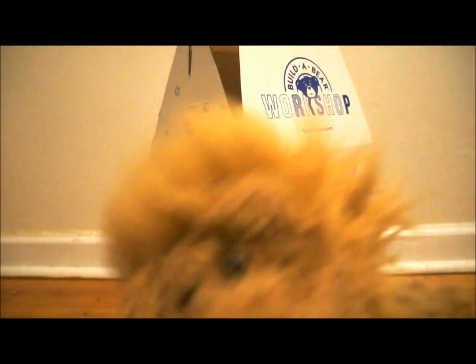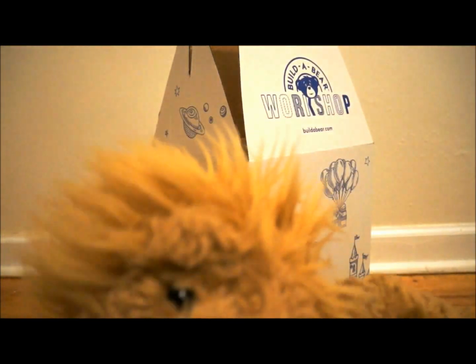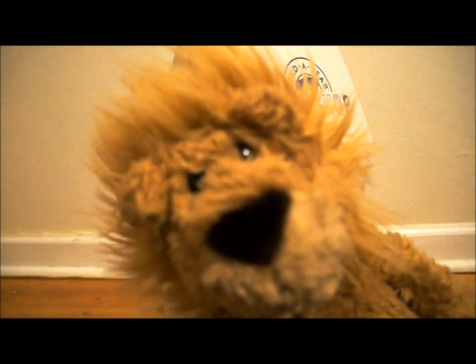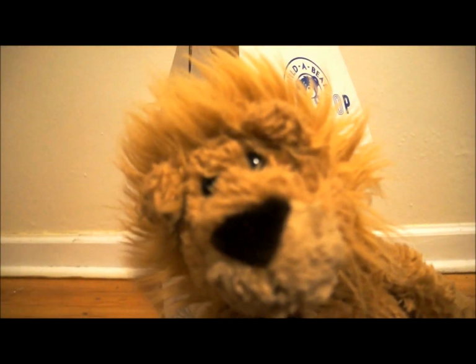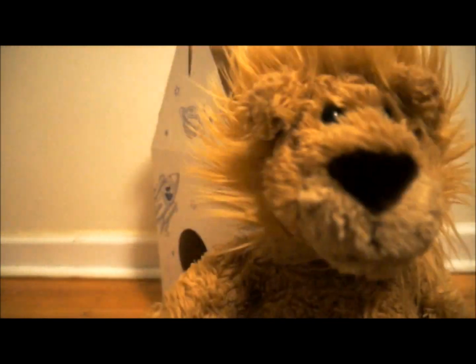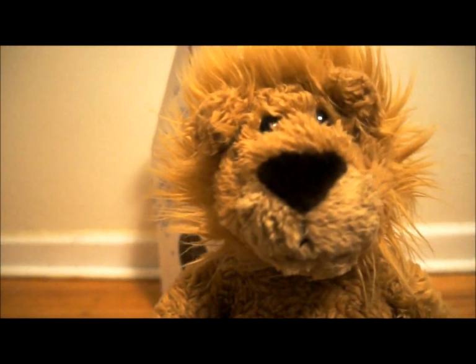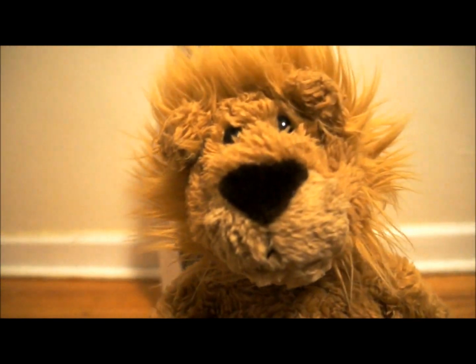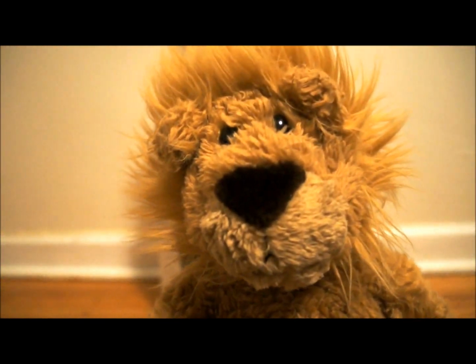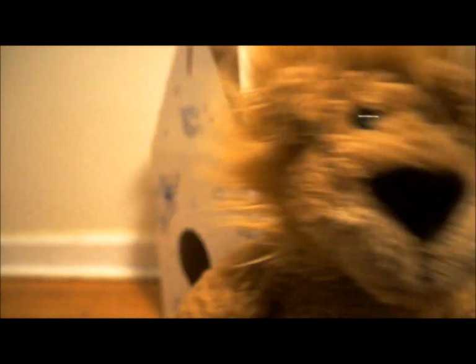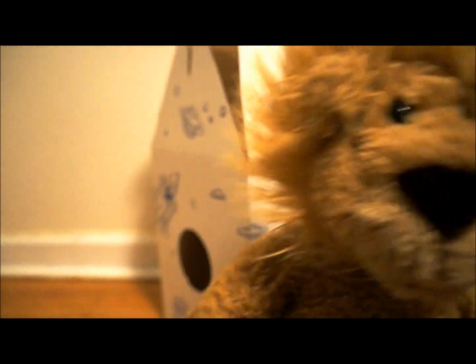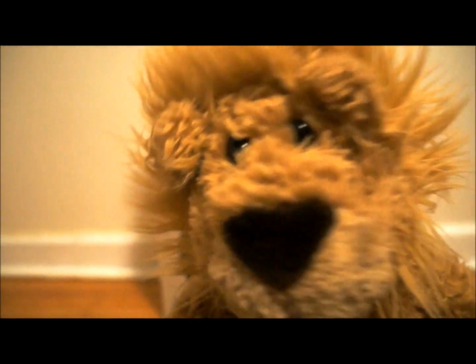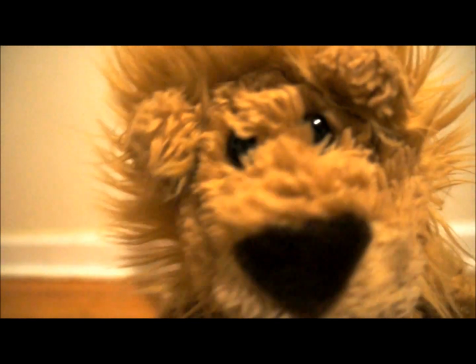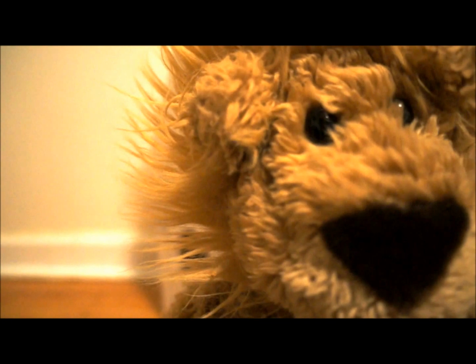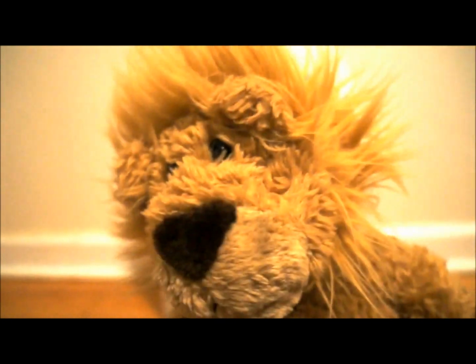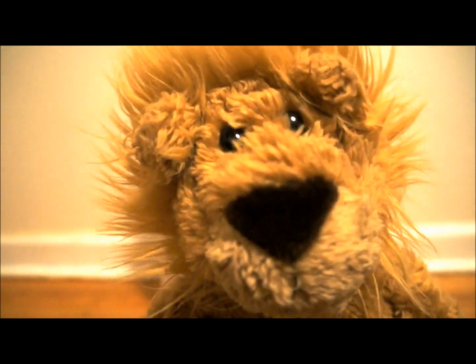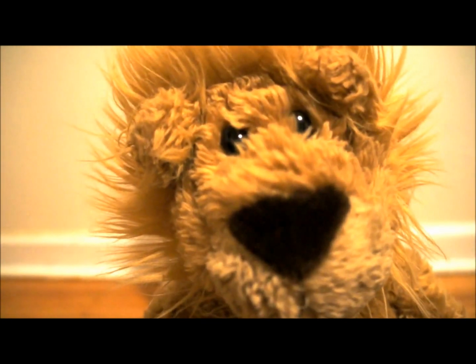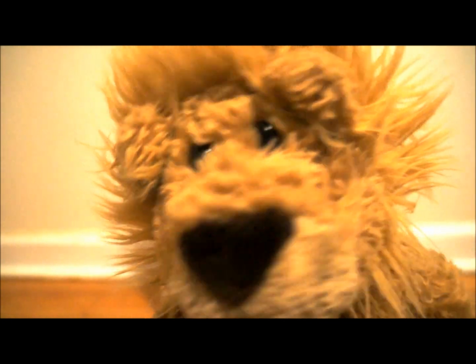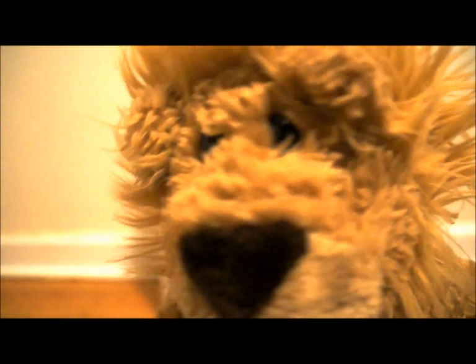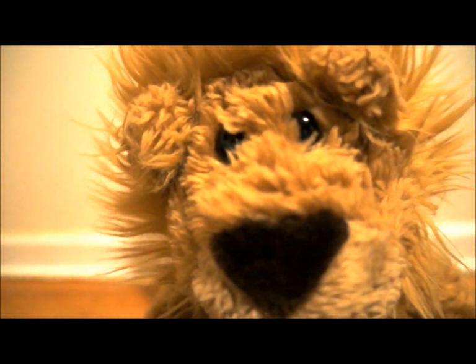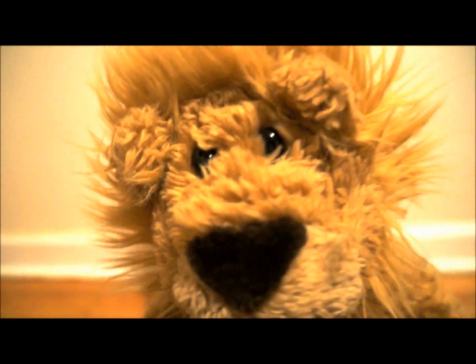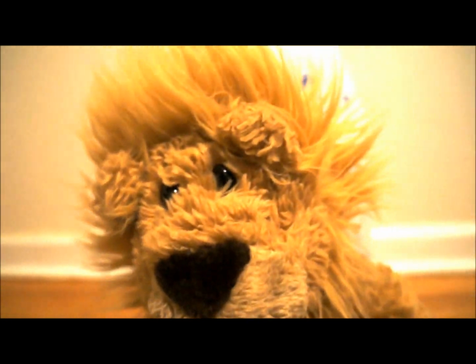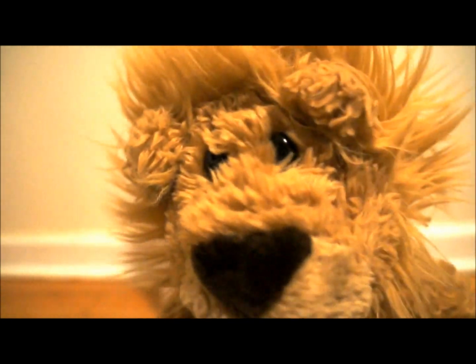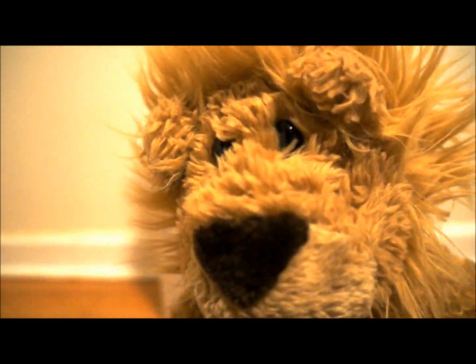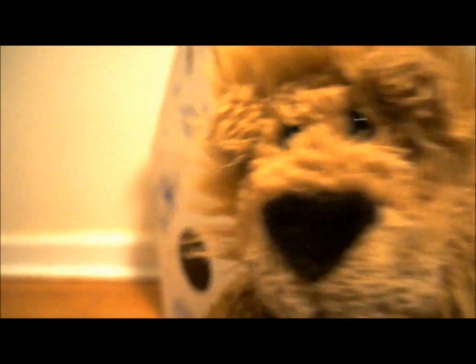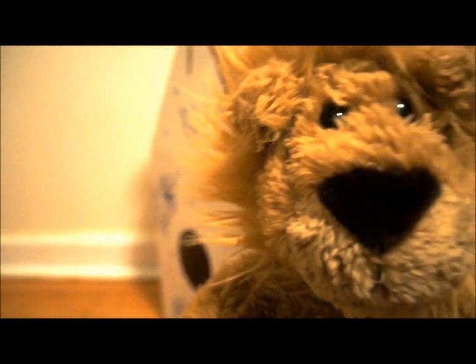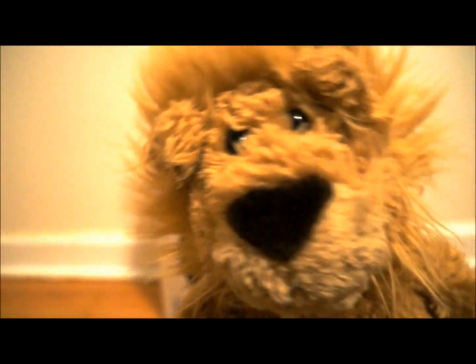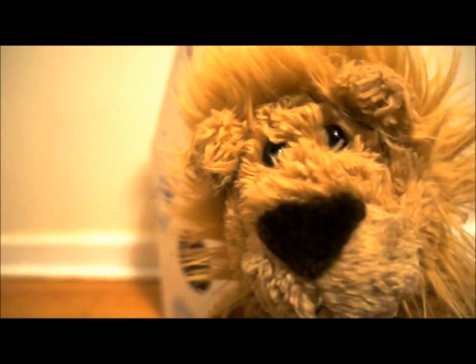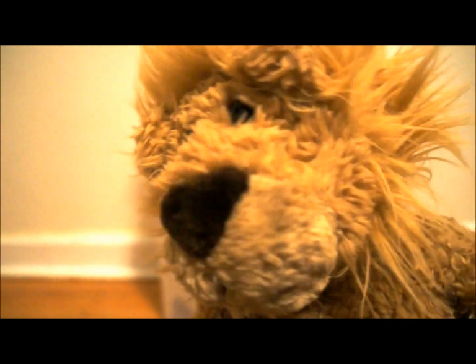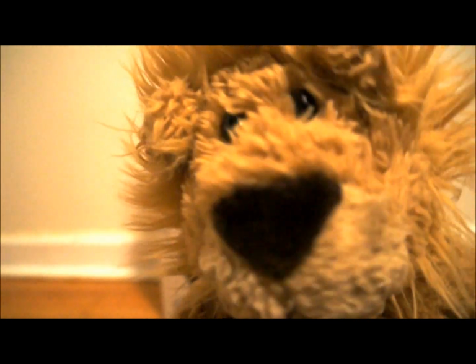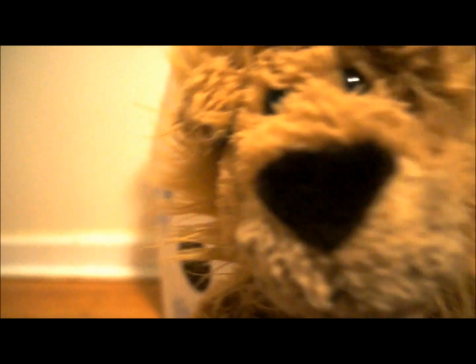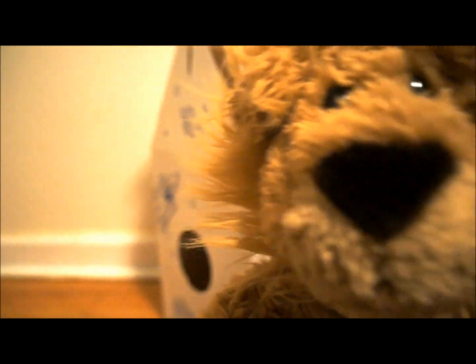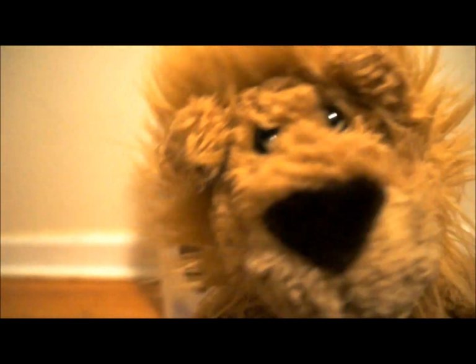Hey guys! Lucky Lion Bear here! I just got back from the Build-A-Bear workshop and I got us a new Build-A-Bear for my collection!